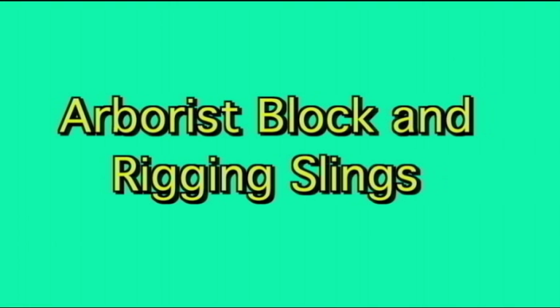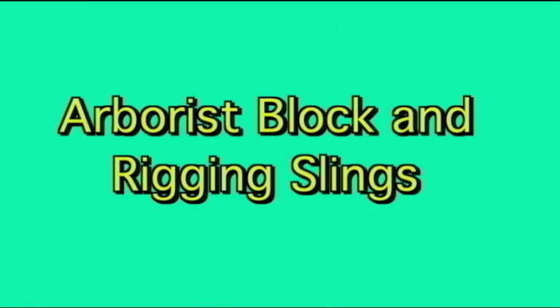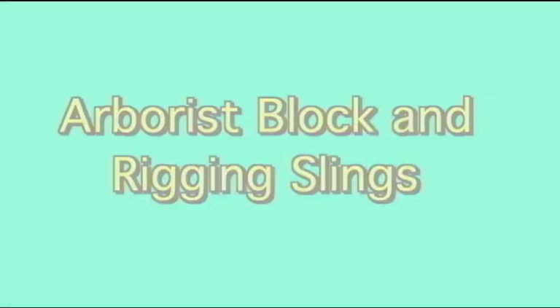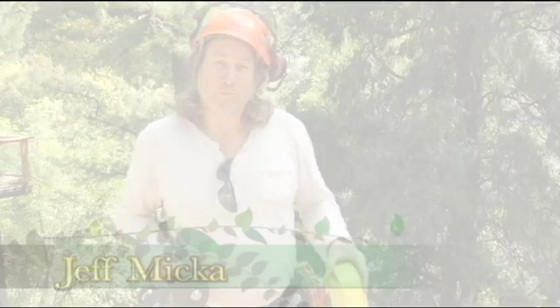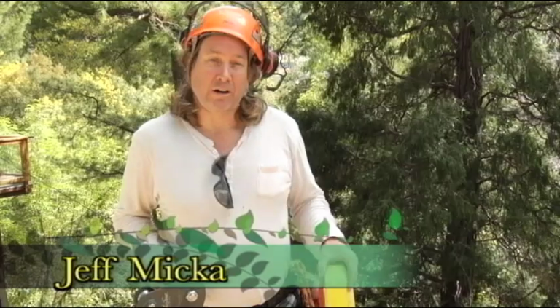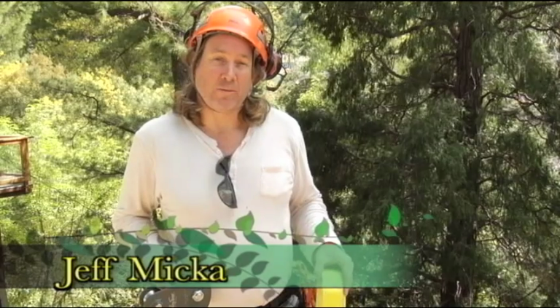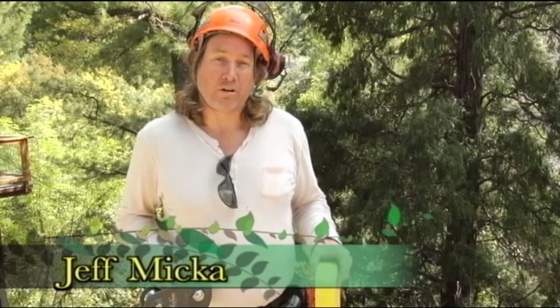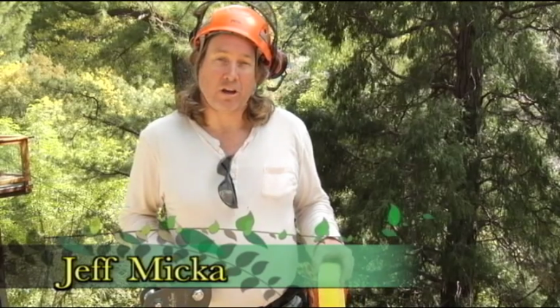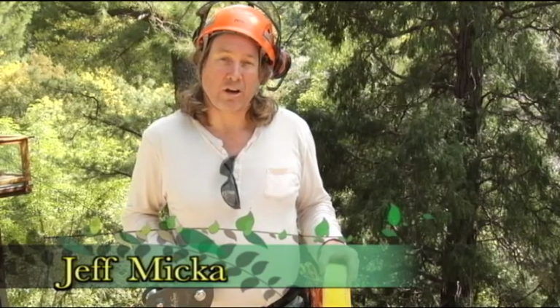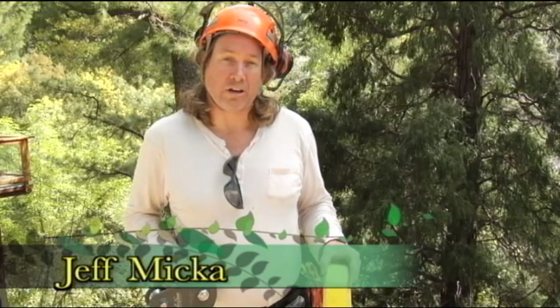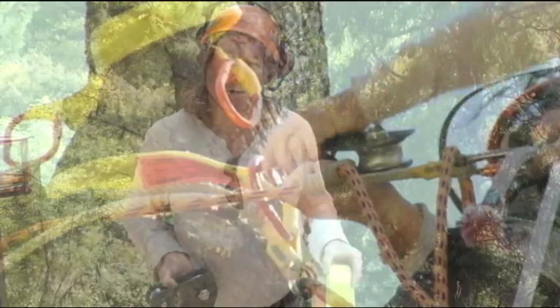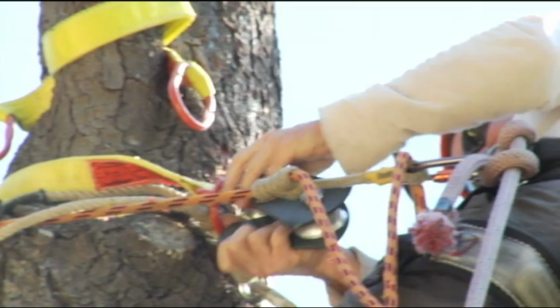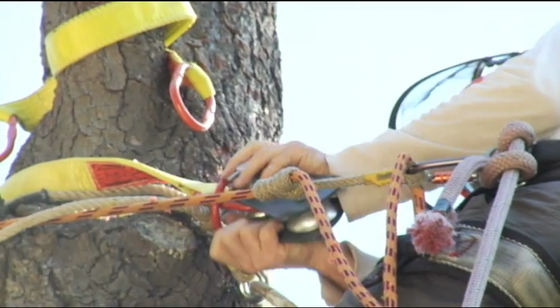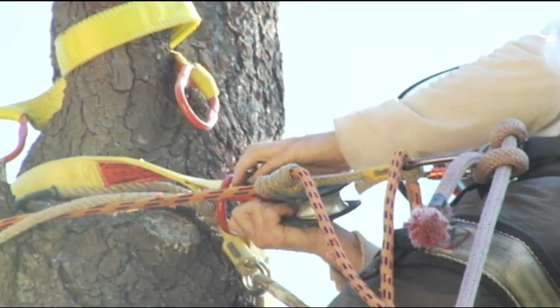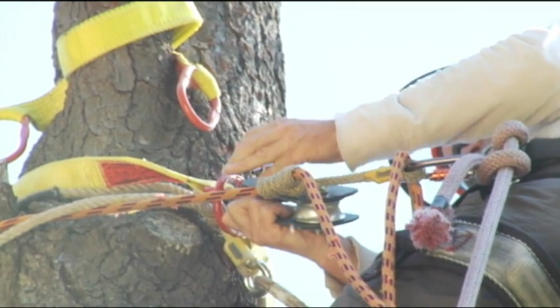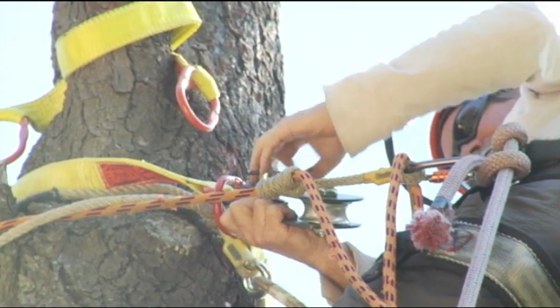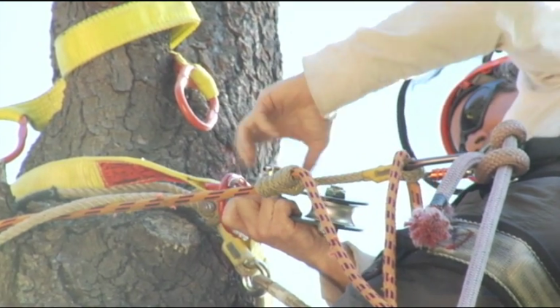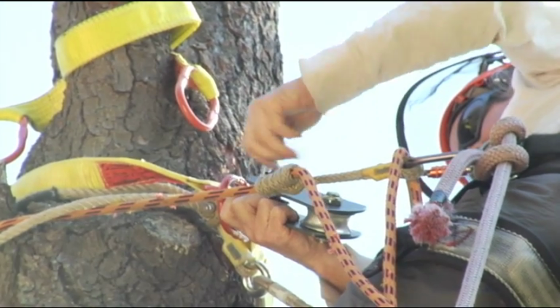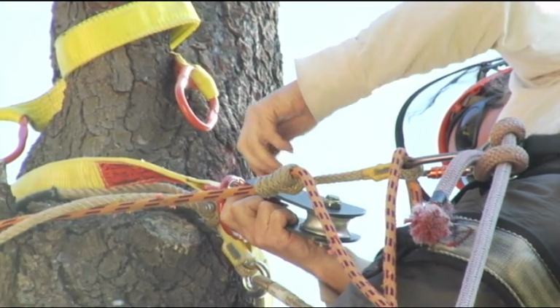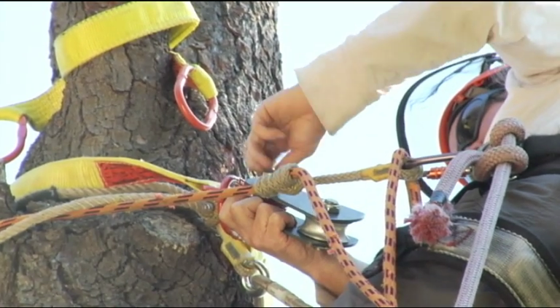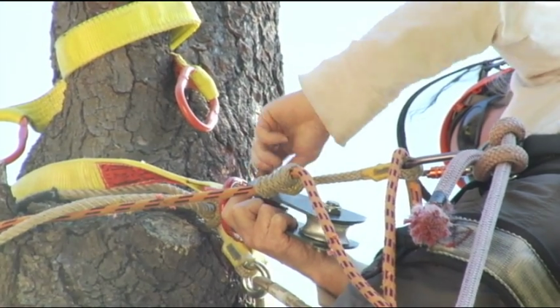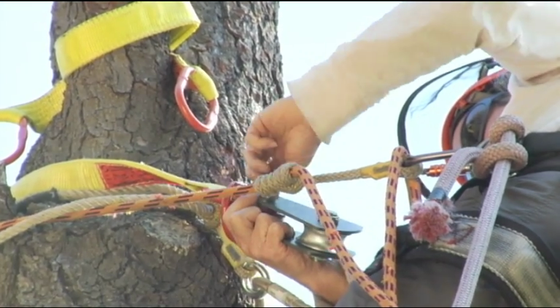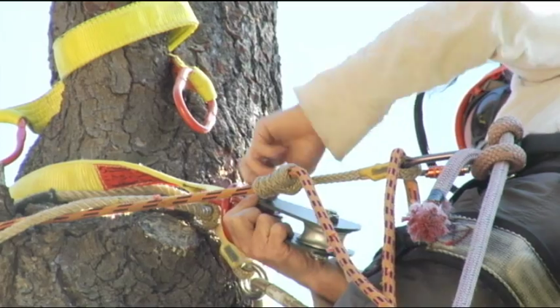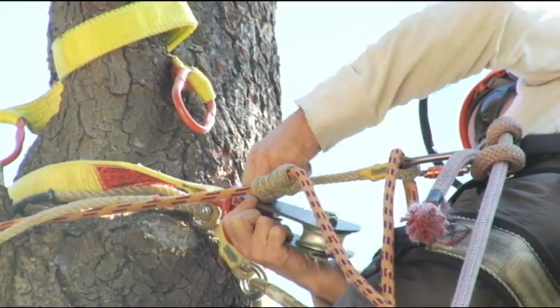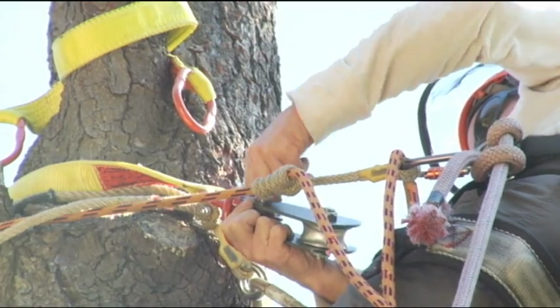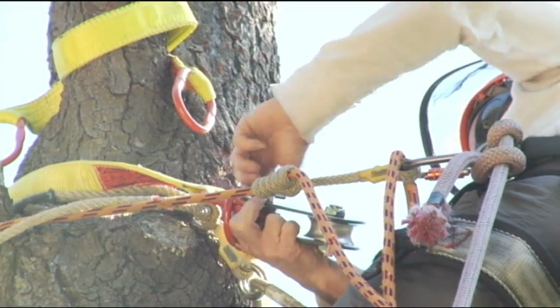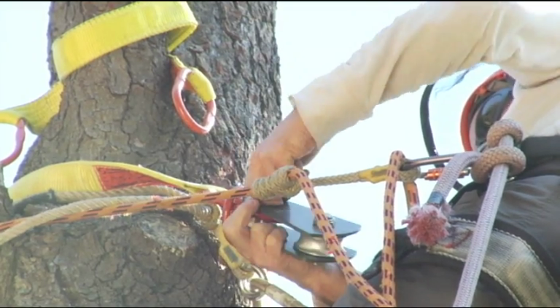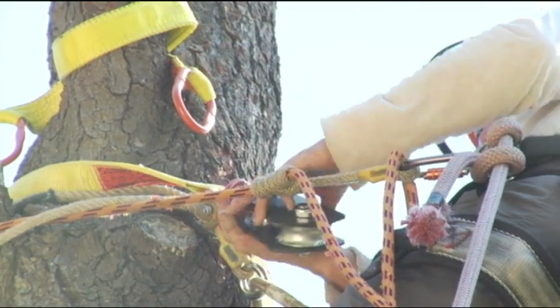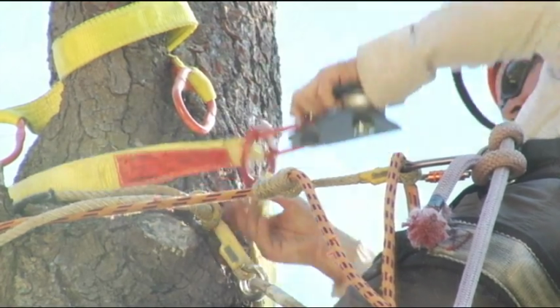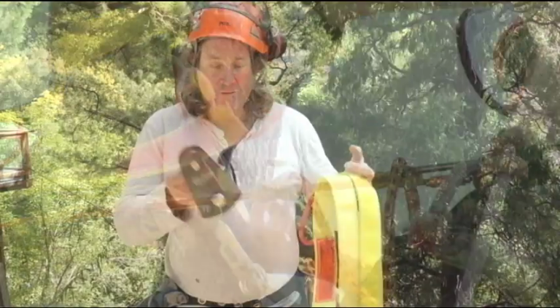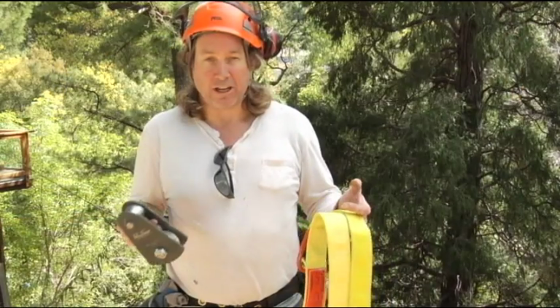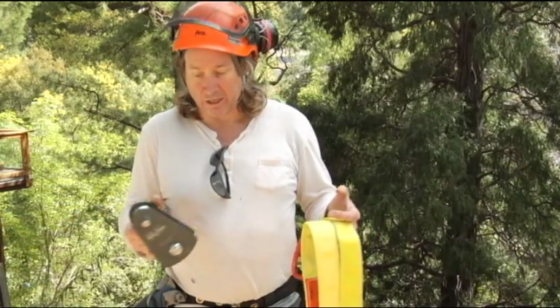As the climber, I'm preparing to climb up the tree and do my rigging to set my arborist block, run my rigging rope through the arborist block, and tie it off to the piece that I'm going to be cutting and lowering. I have a couple items in my hand.